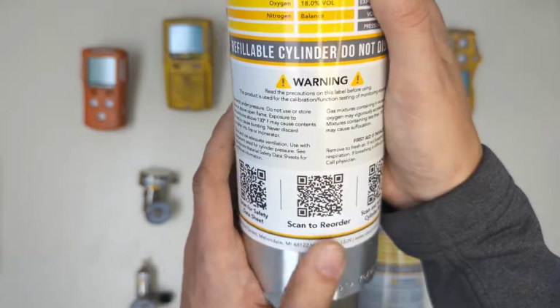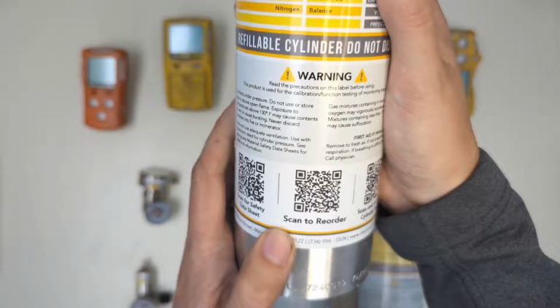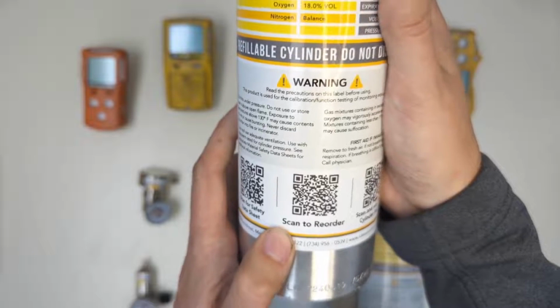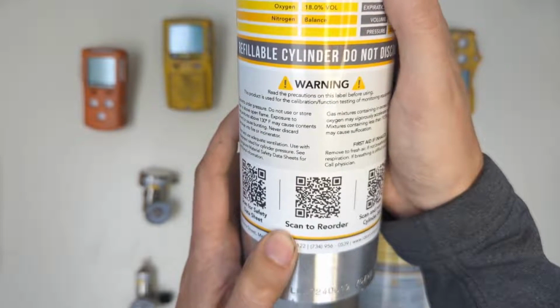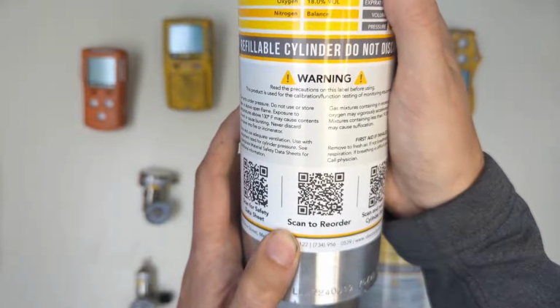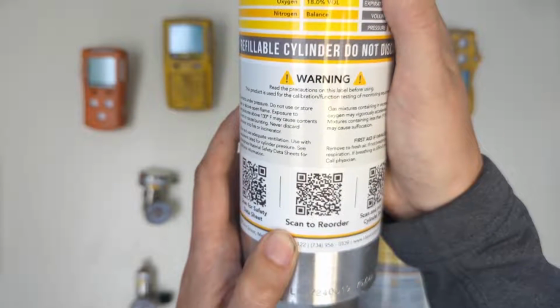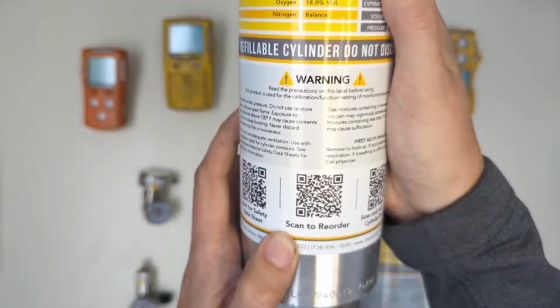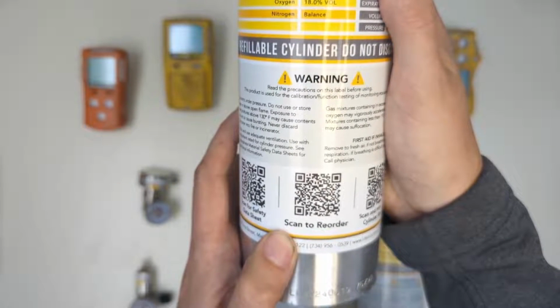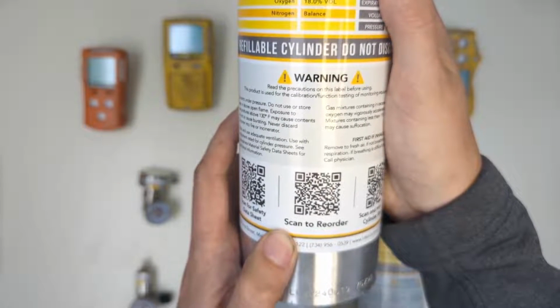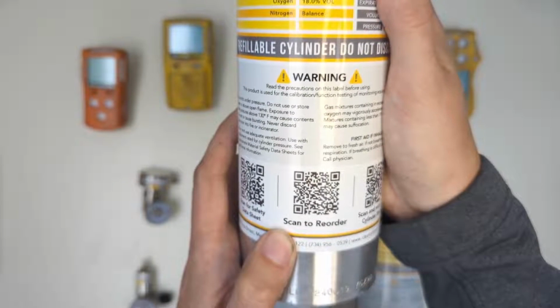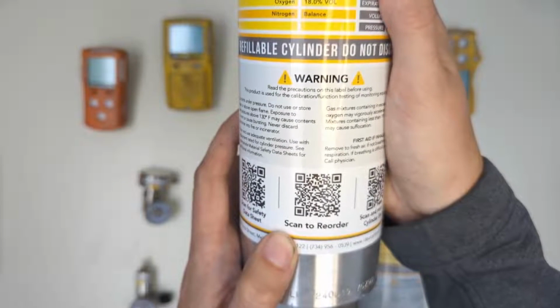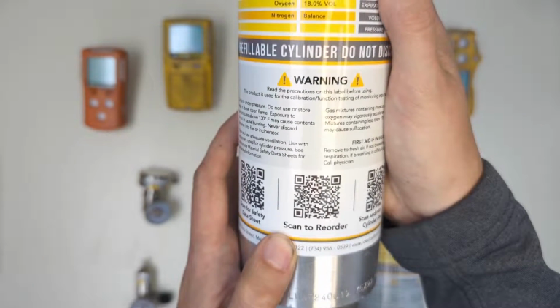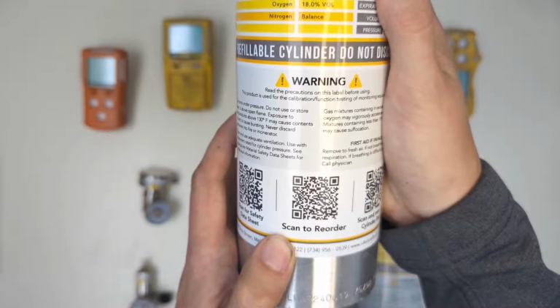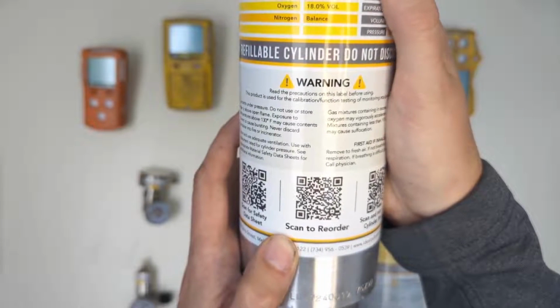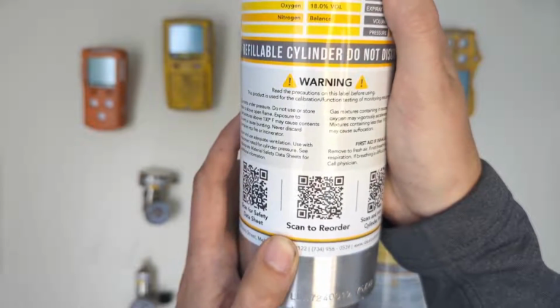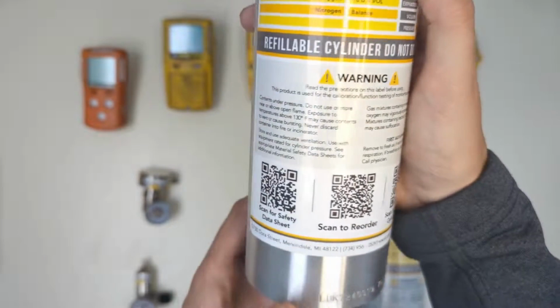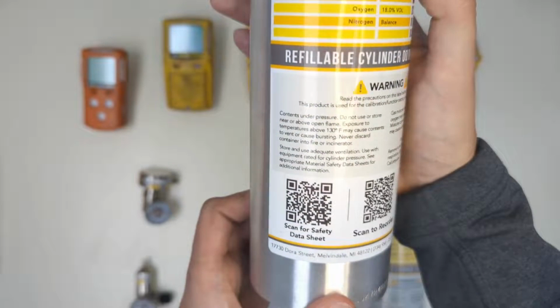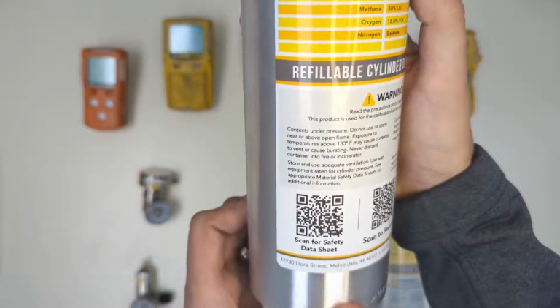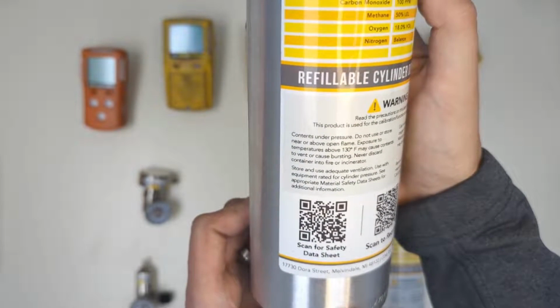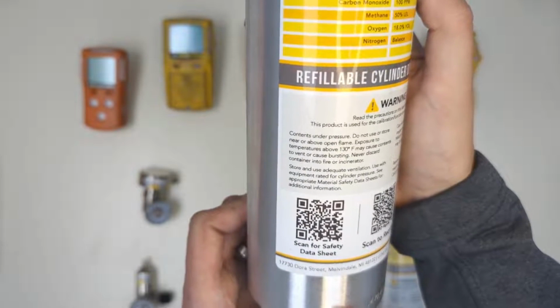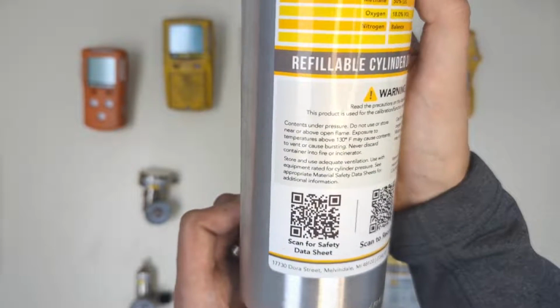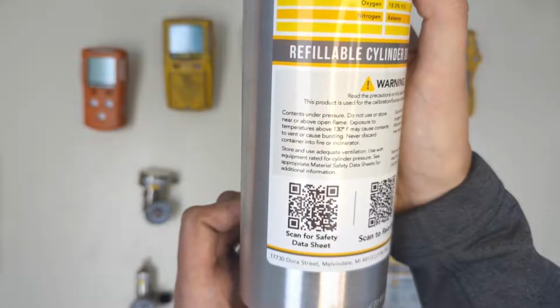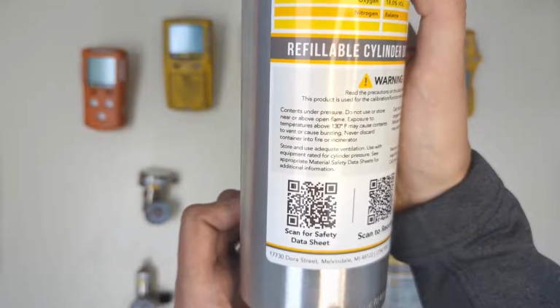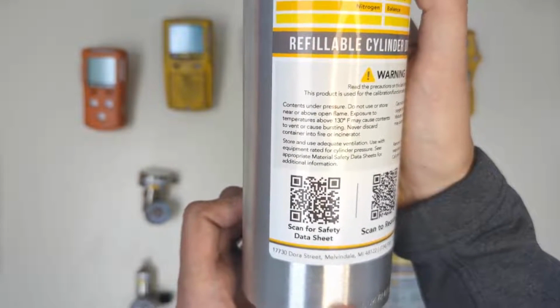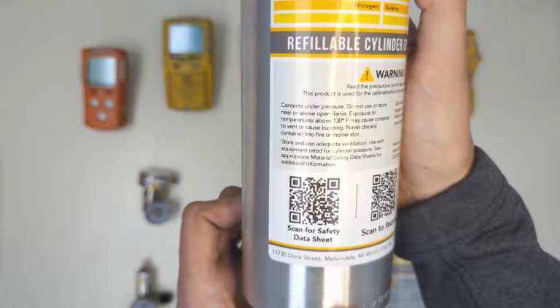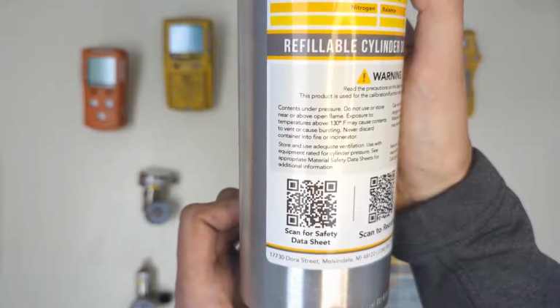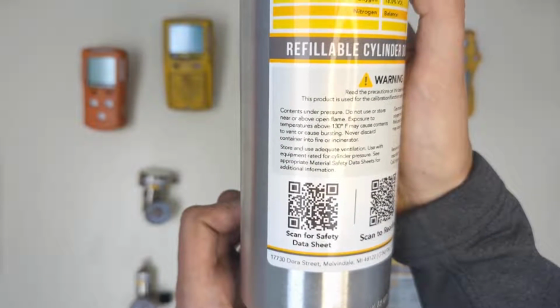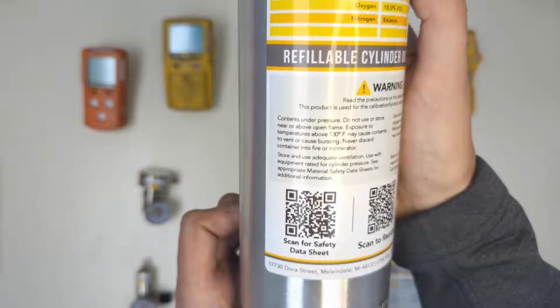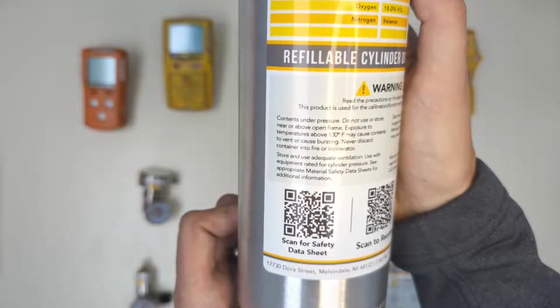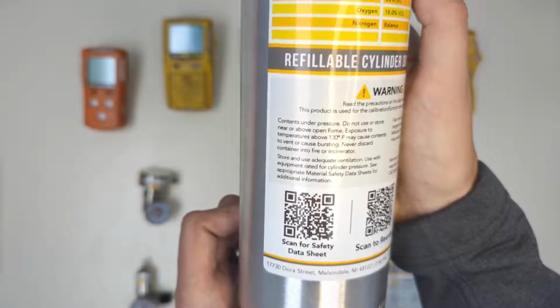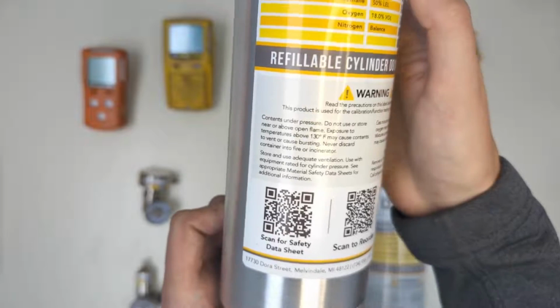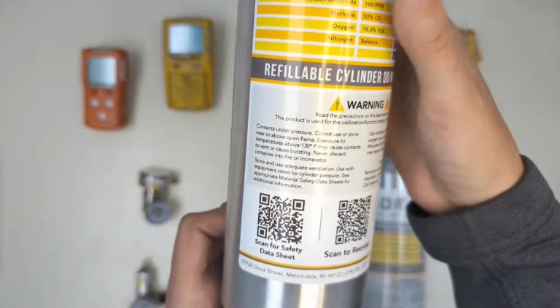Over here if you'd like to reorder from us directly you can find a QR code to do so — just scan that with your phone. And over on the left, if you need a safety data sheet, you can scan this to bring up the PDF file for the safety data sheet.